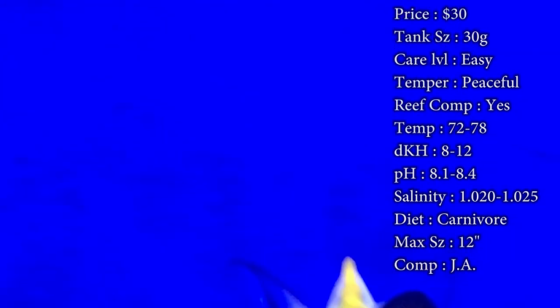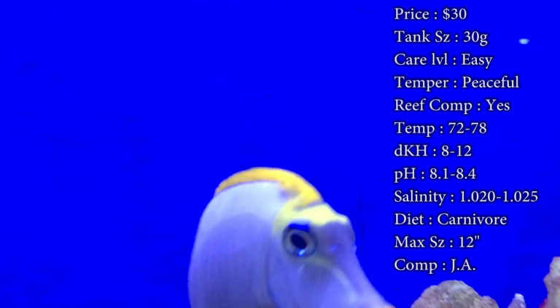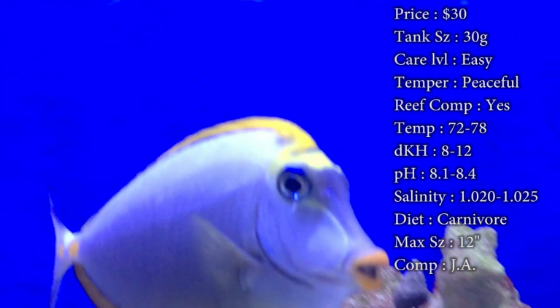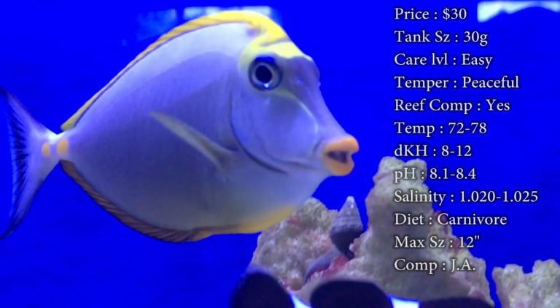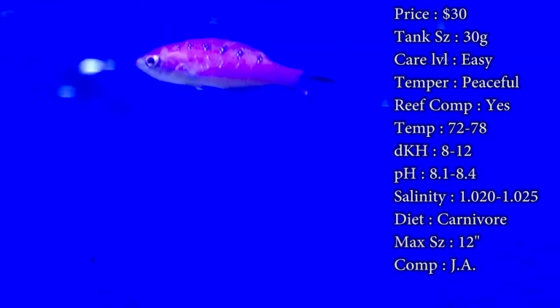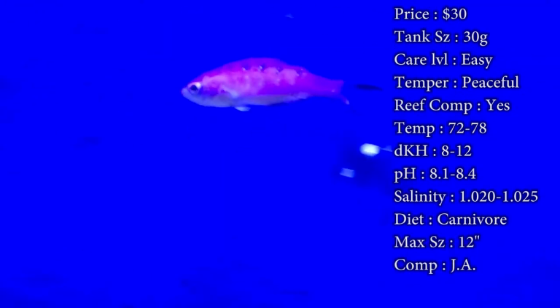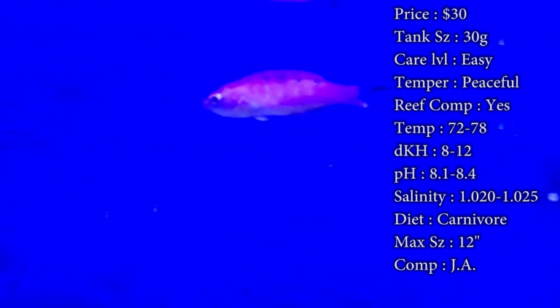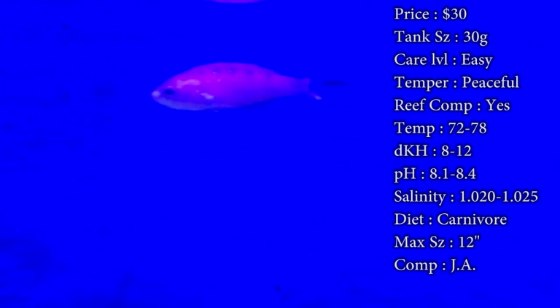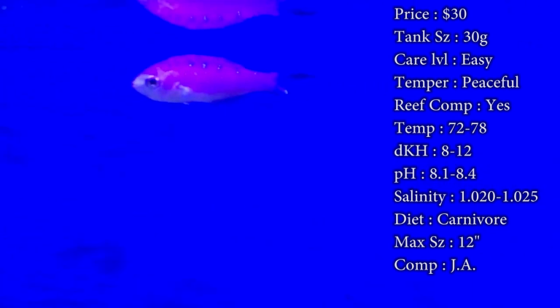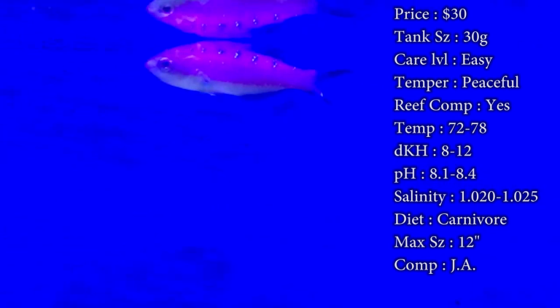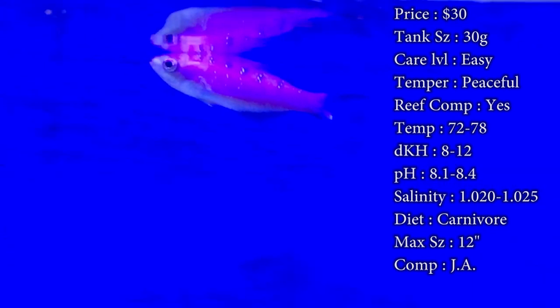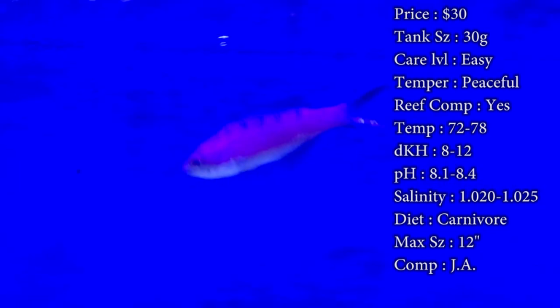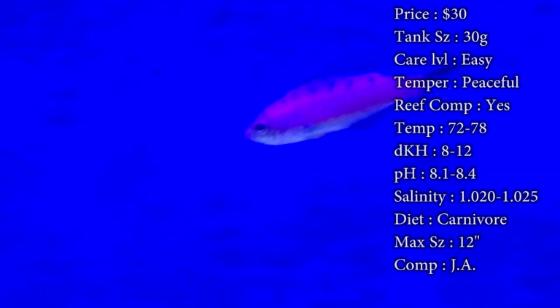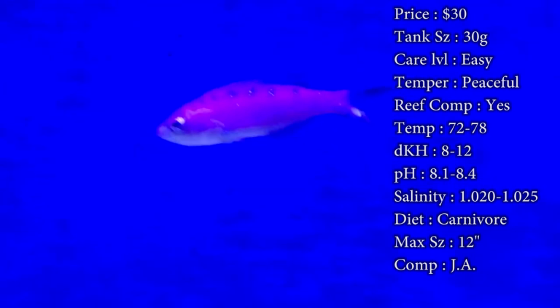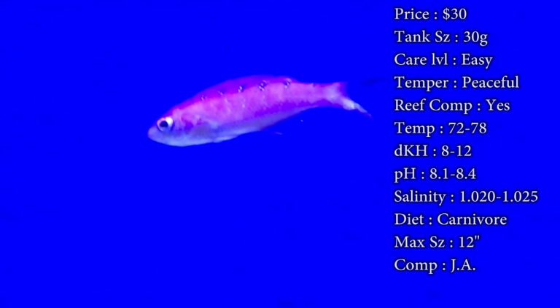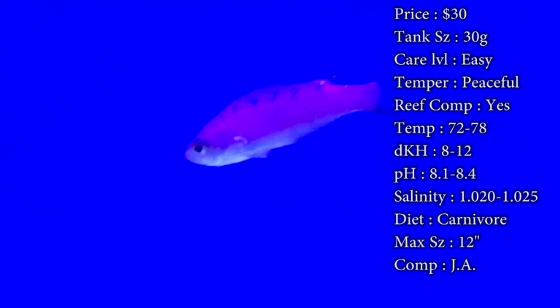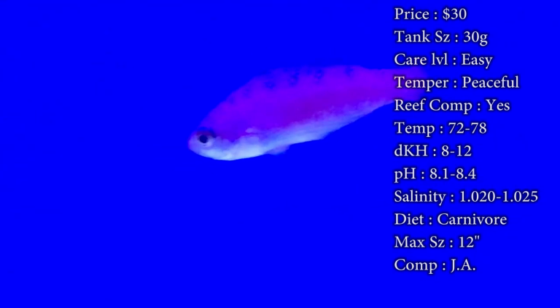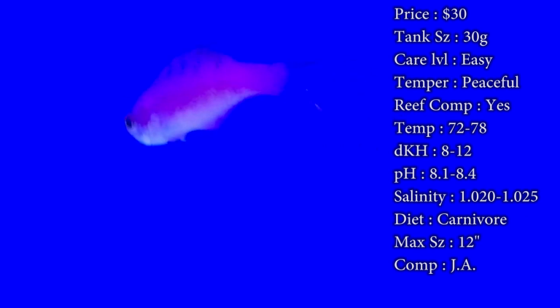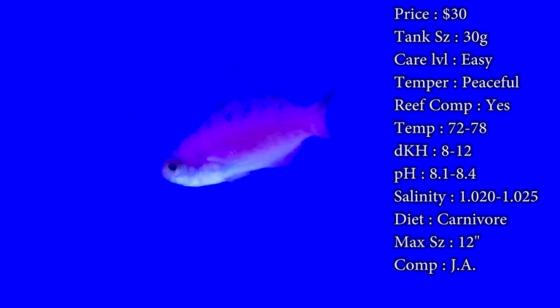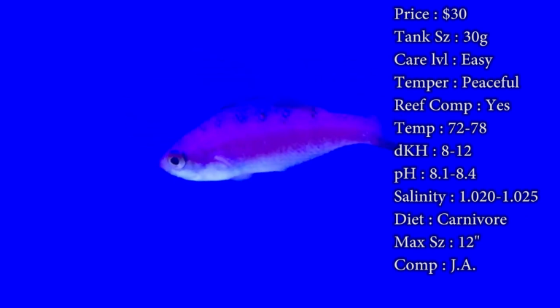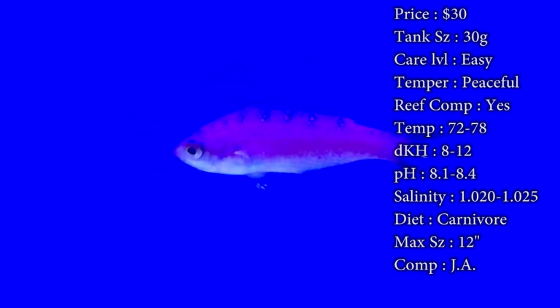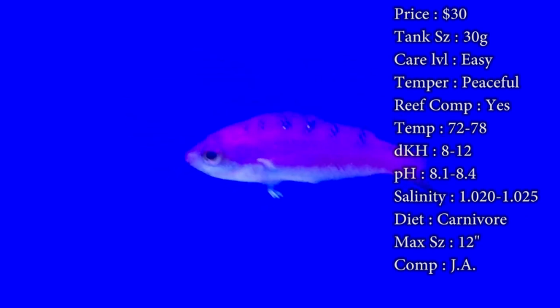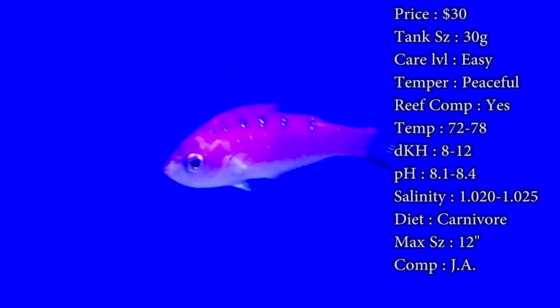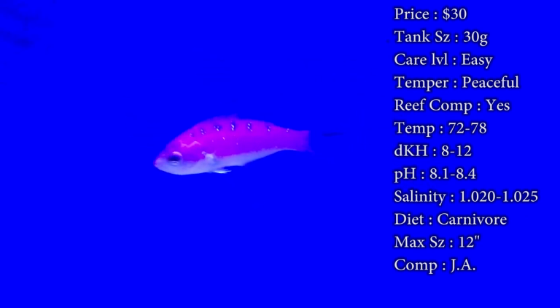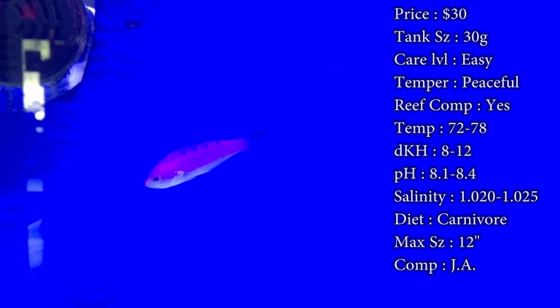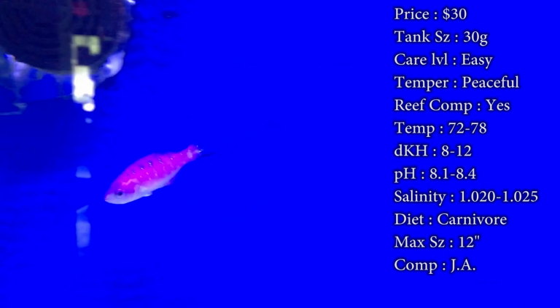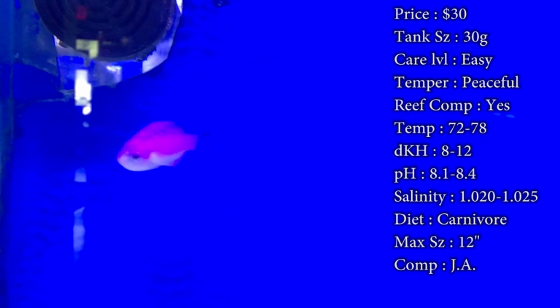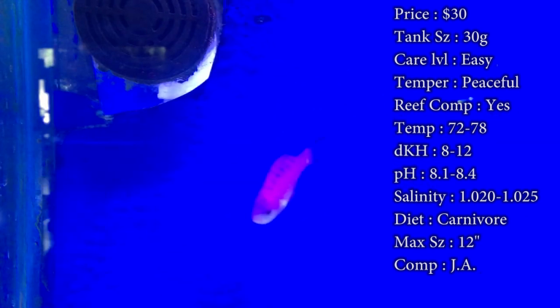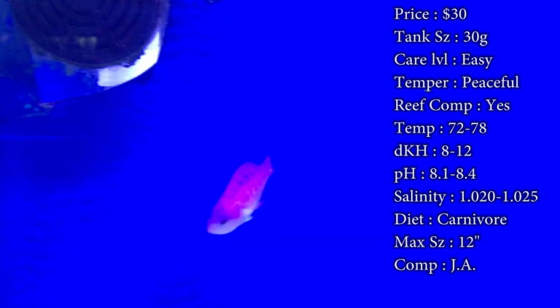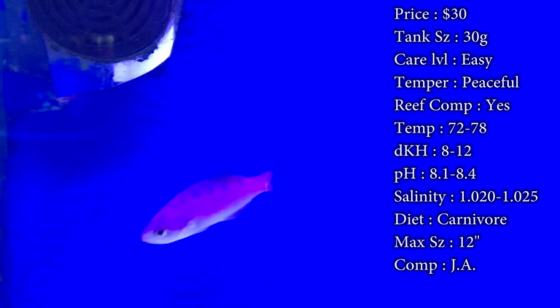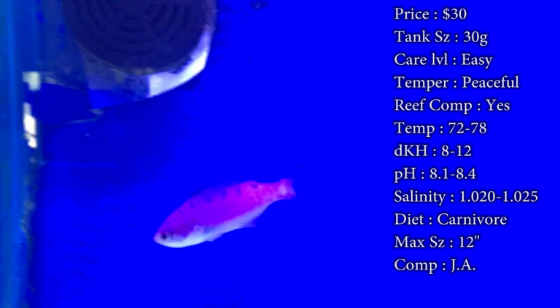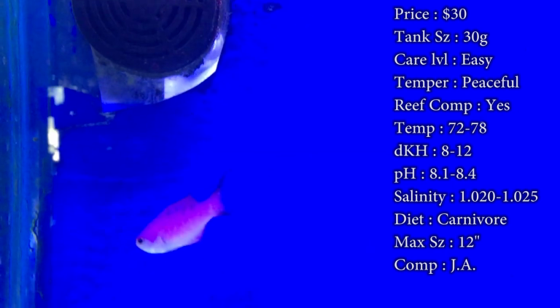Temperature: keep it 72 to 78°F. dKH: 8 to 12. pH: 8.1 to 8.4. Salinity: 1.020 to 1.025. Everything is pretty basic there for them.